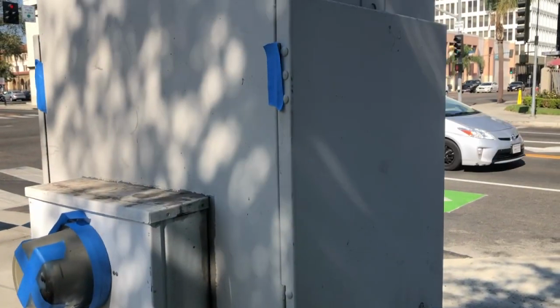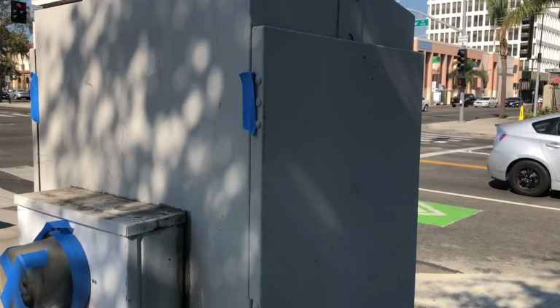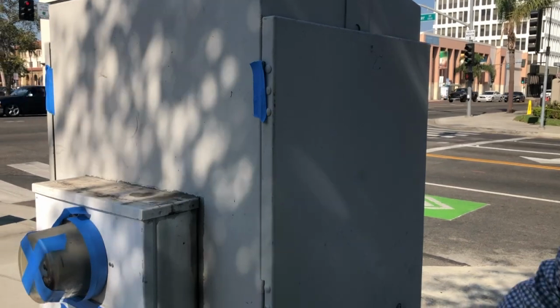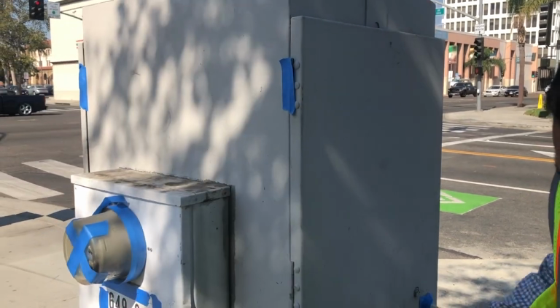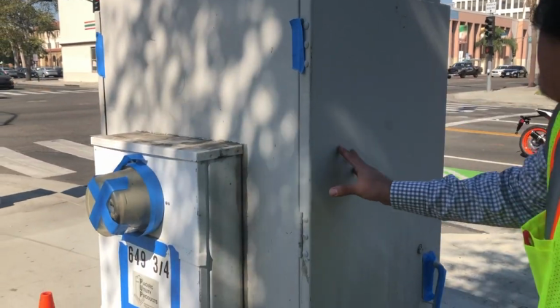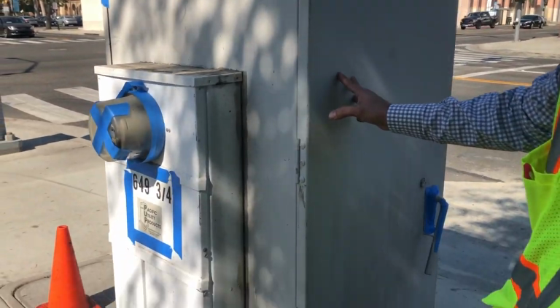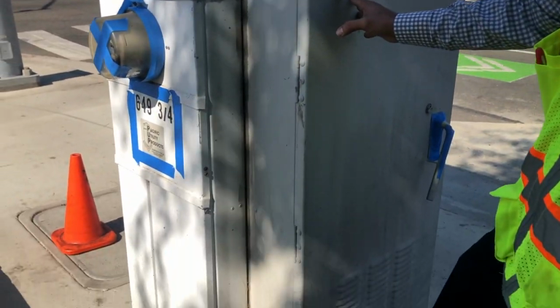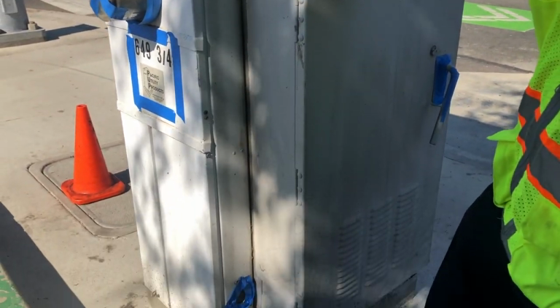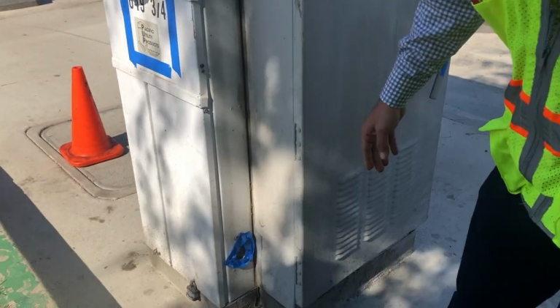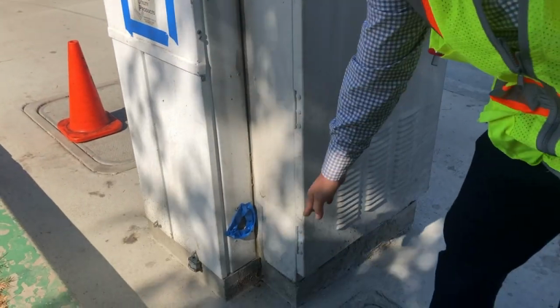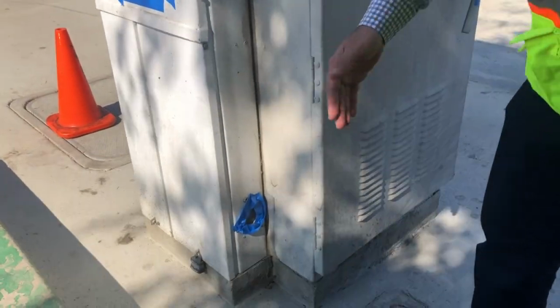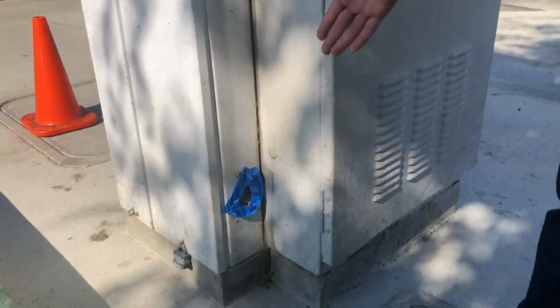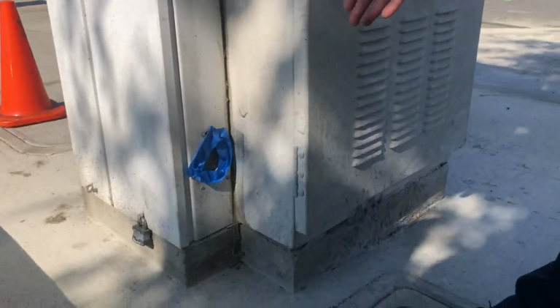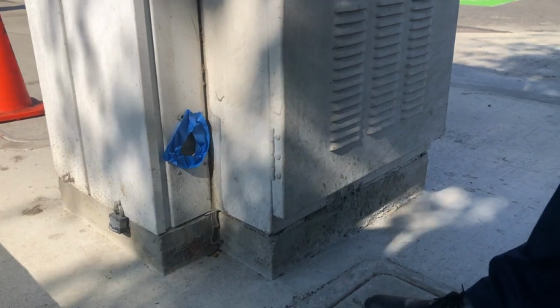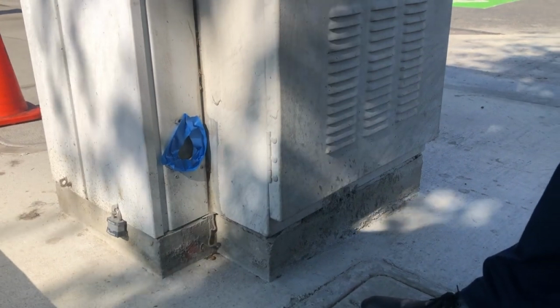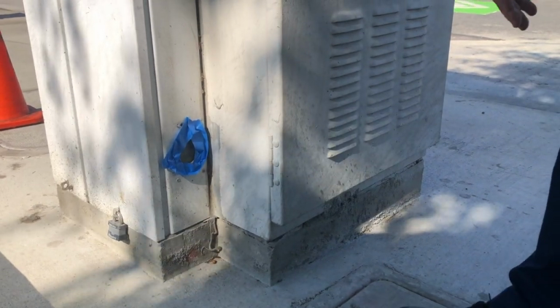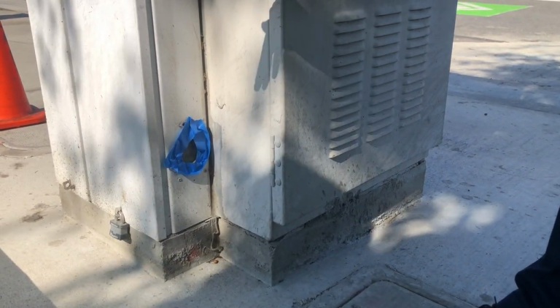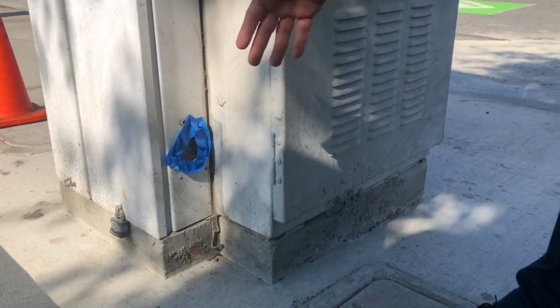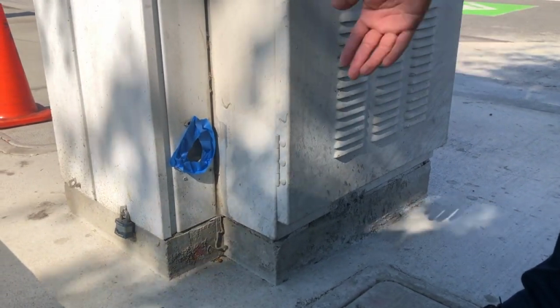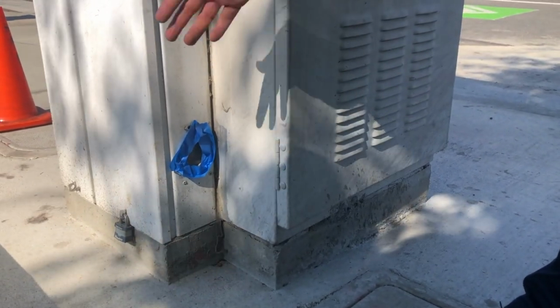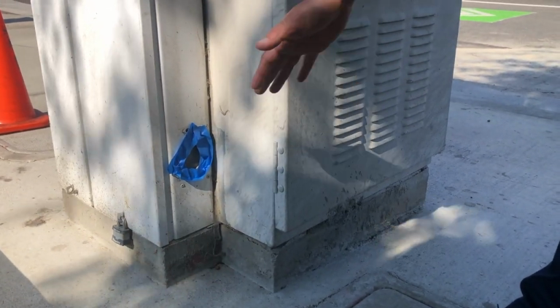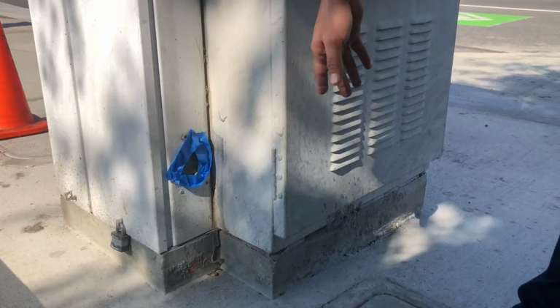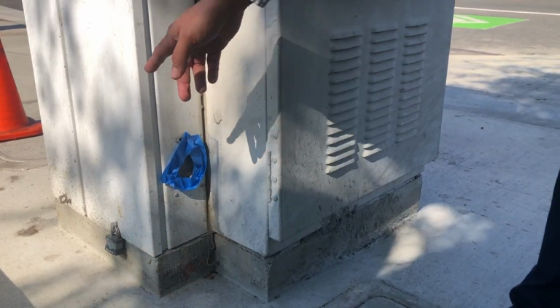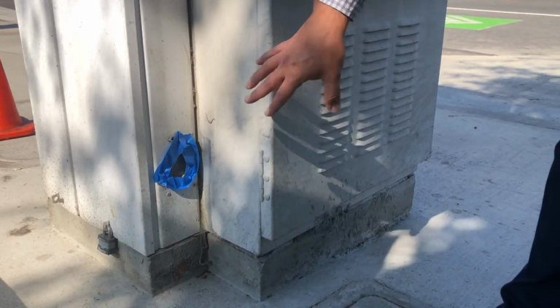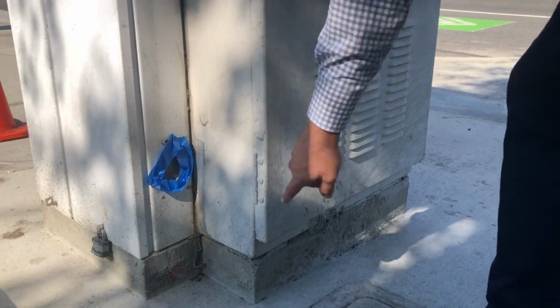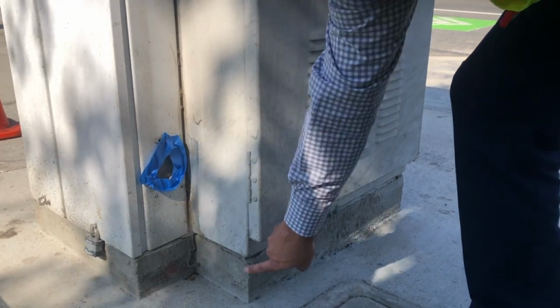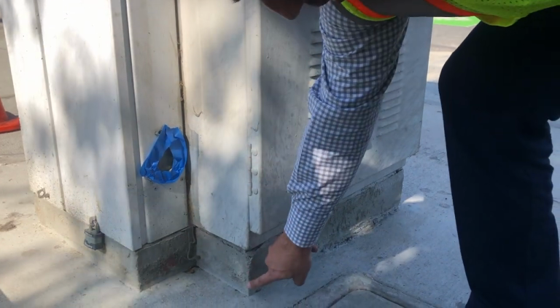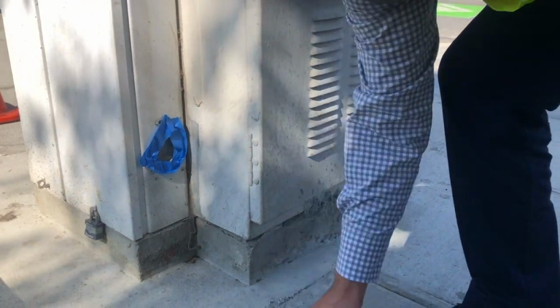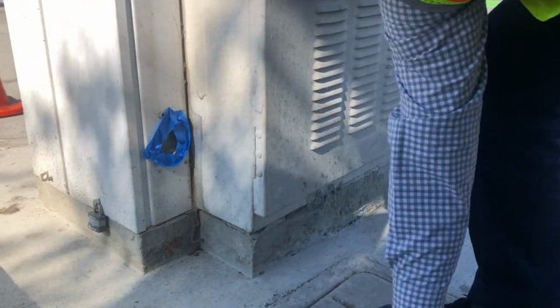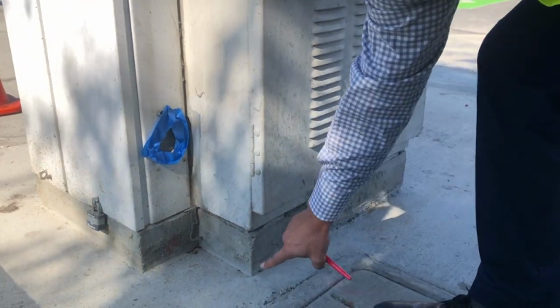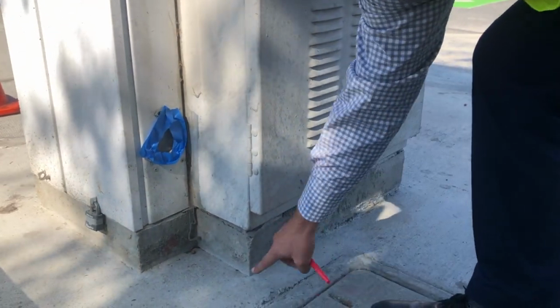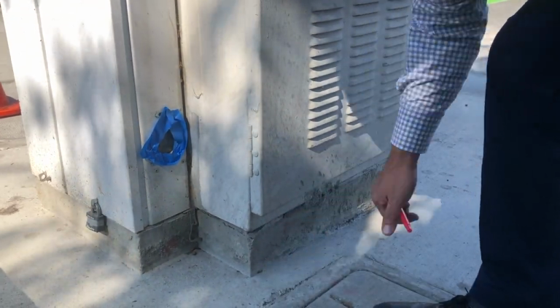As you can see, this cabinet is sitting on a concrete pad — you're welcome to go ahead and paint that. I would say avoid painting any of the sidewalk, tape it off, but you can paint this concrete above the sidewalk.